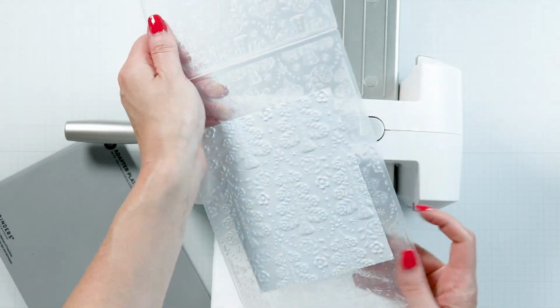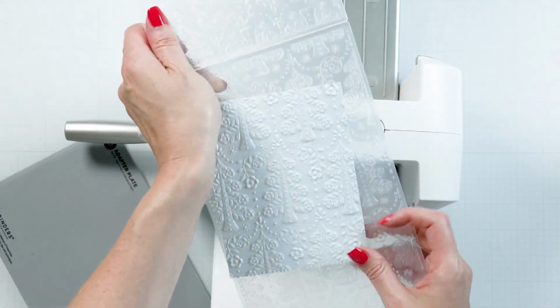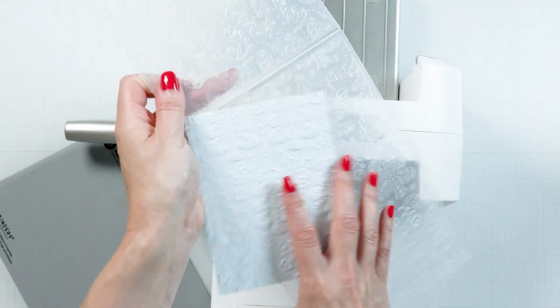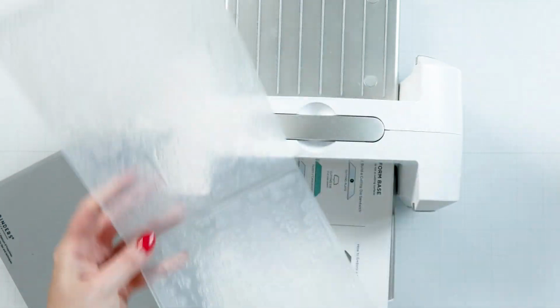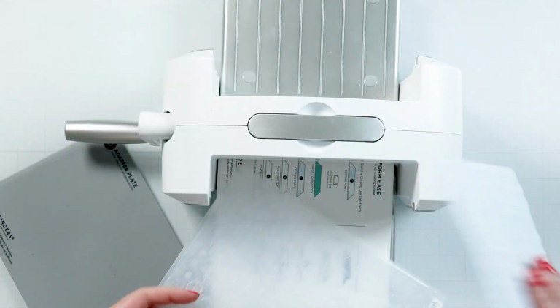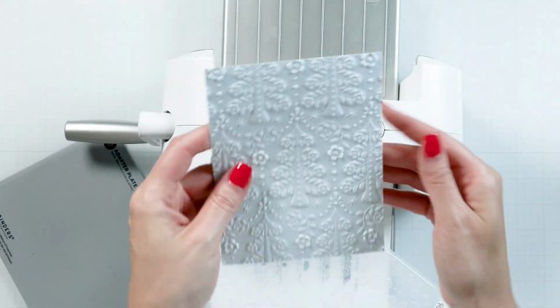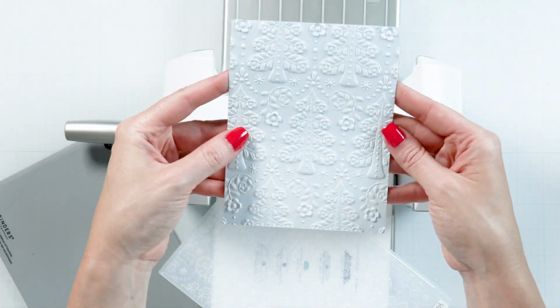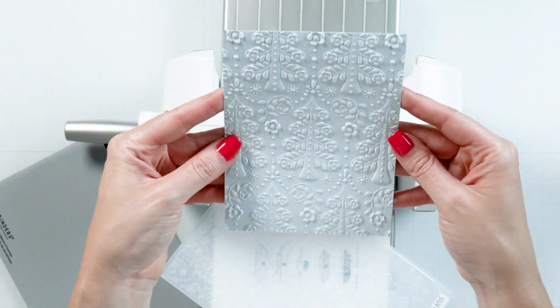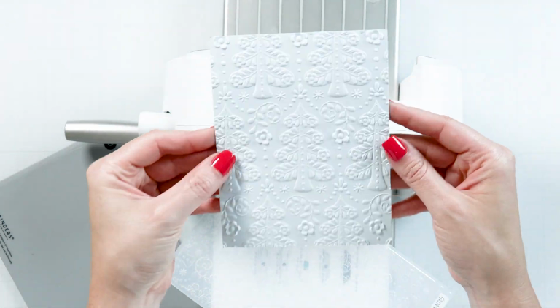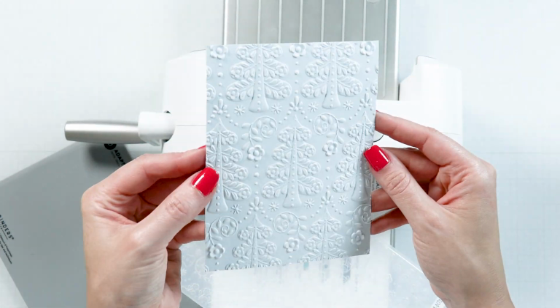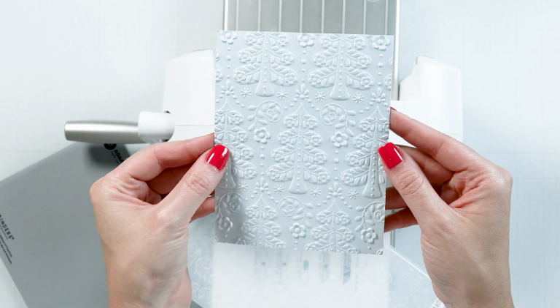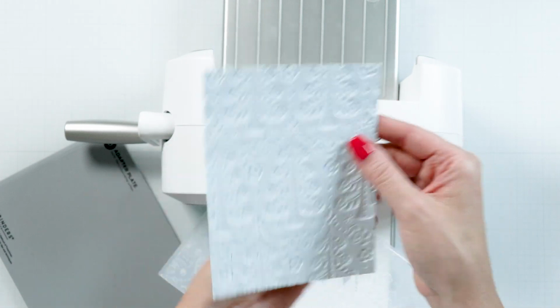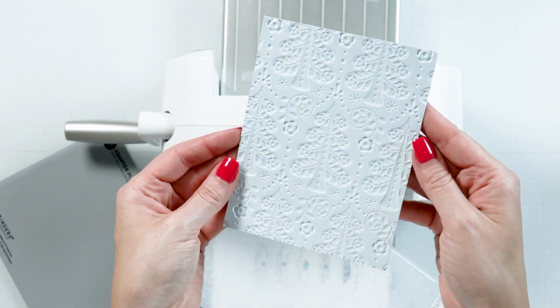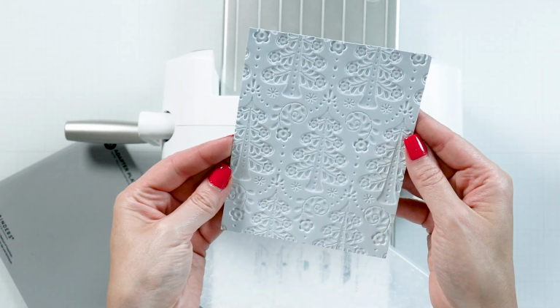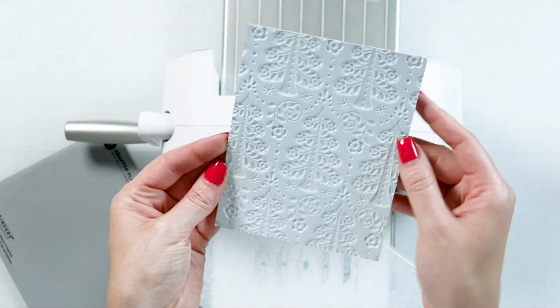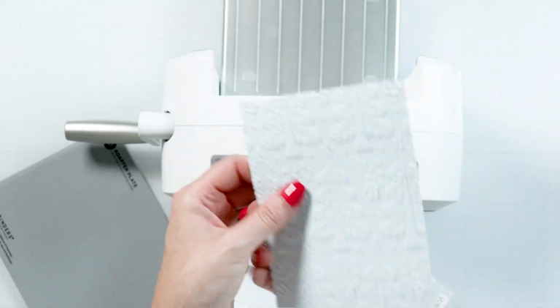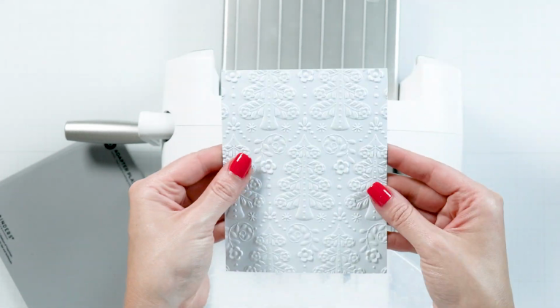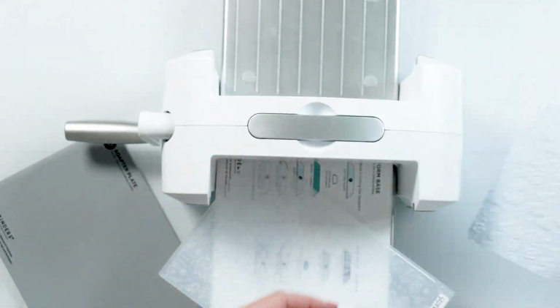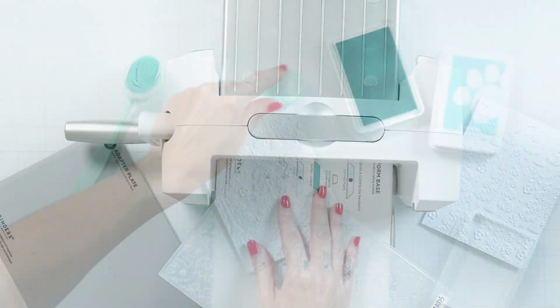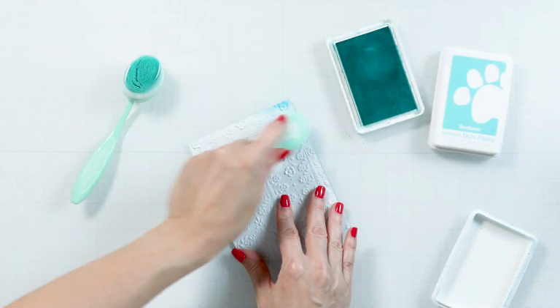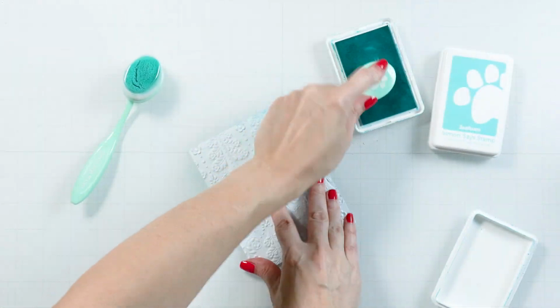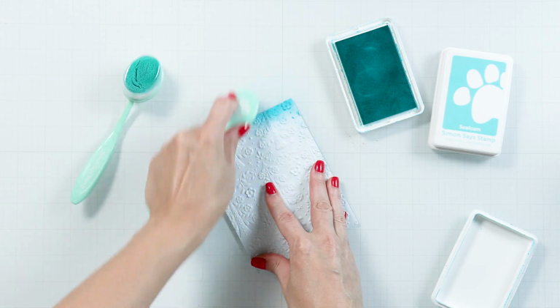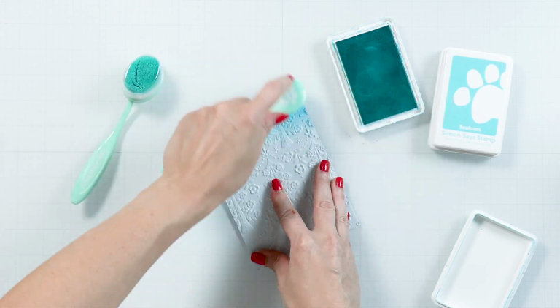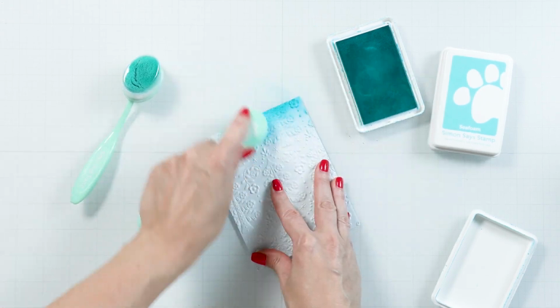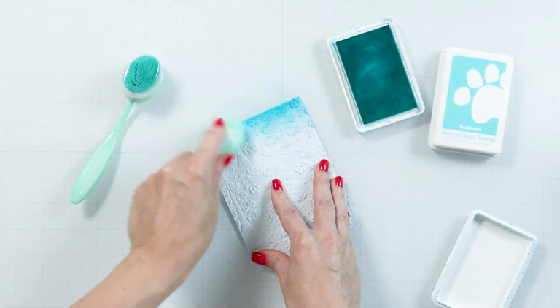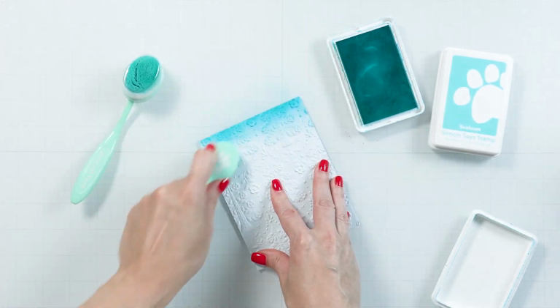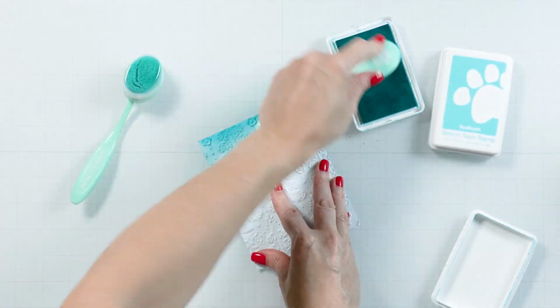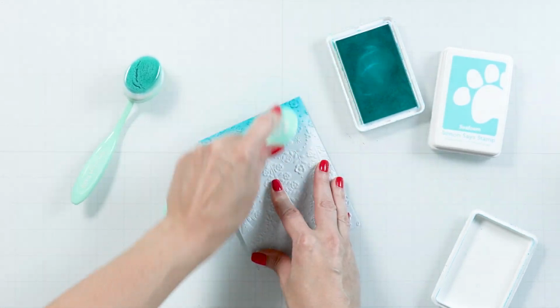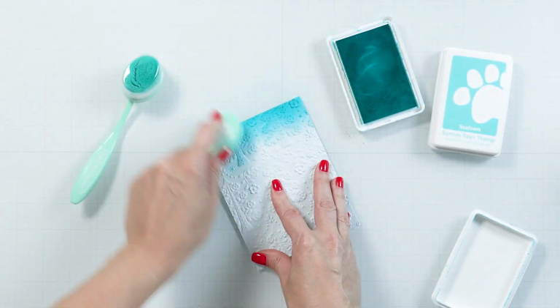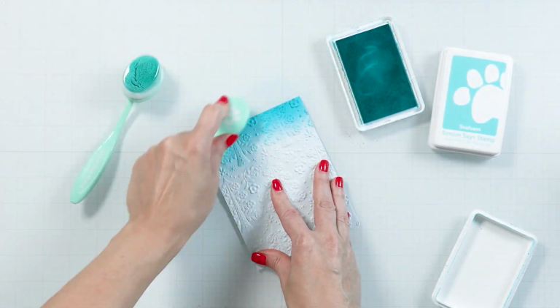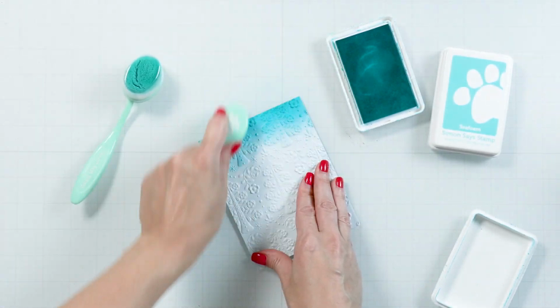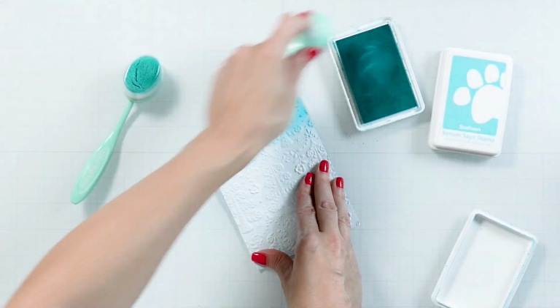And look at that — the embossing is so deep, it looks amazing. Add ink blending to the top part of the panel; this will create a beautiful ombre effect.